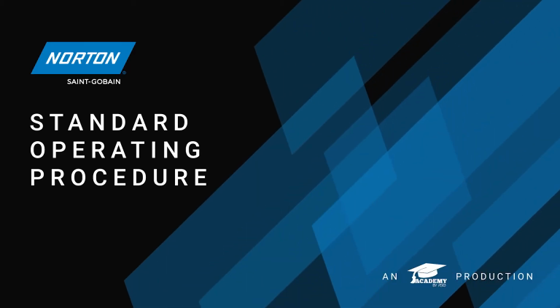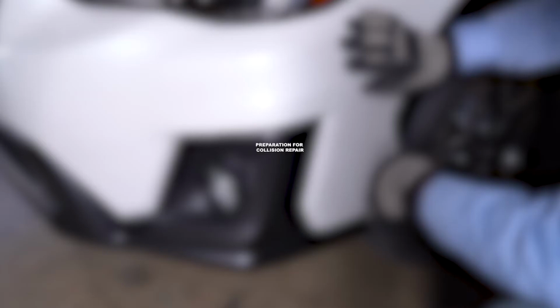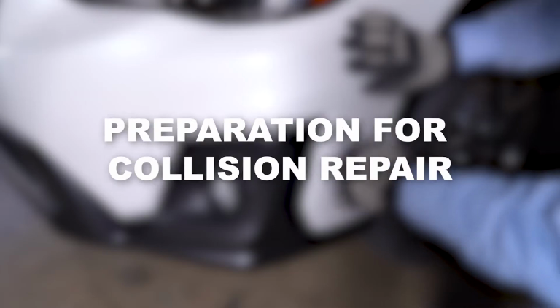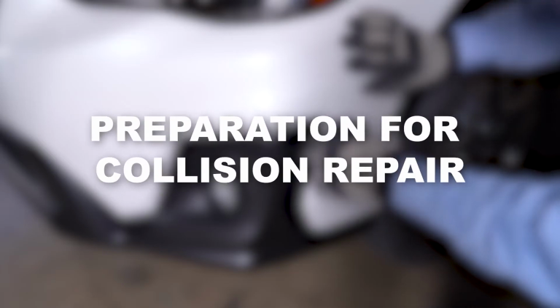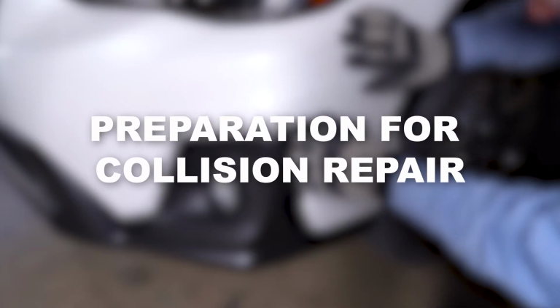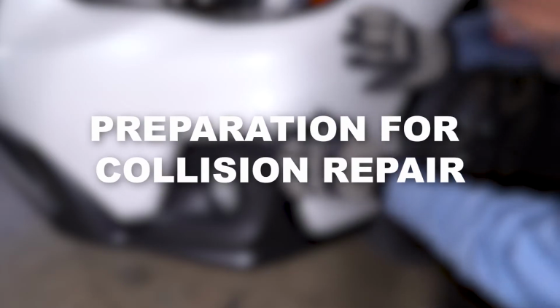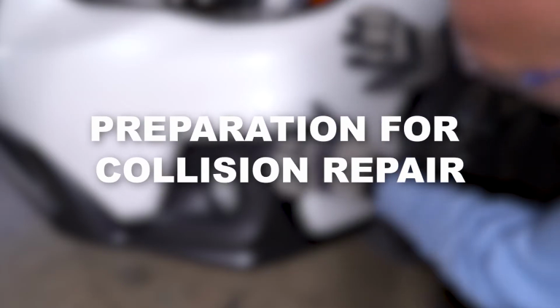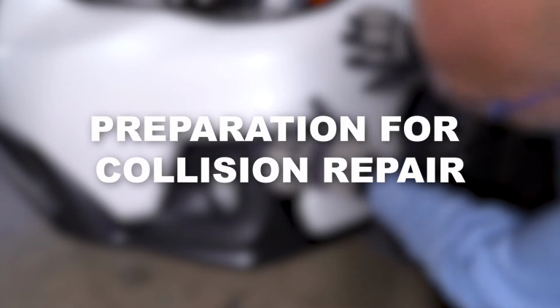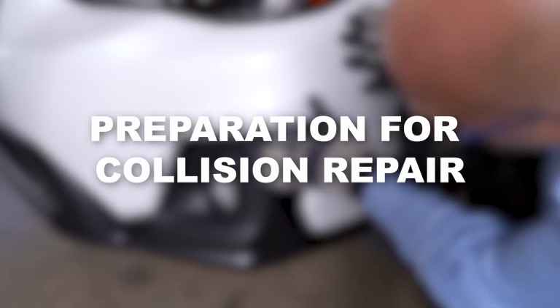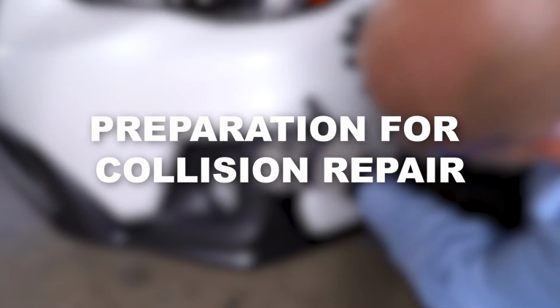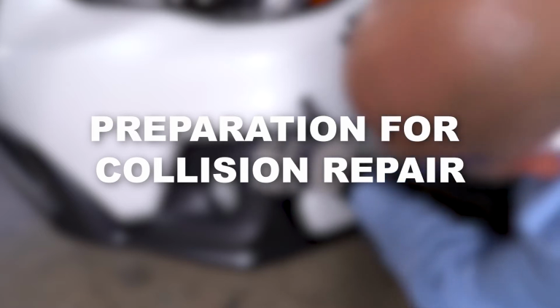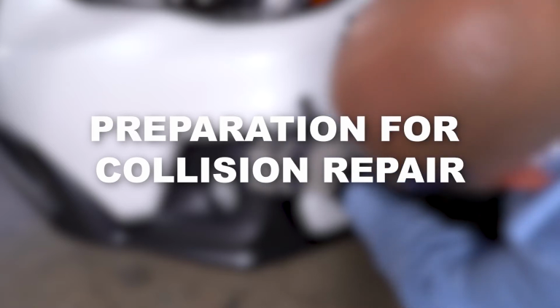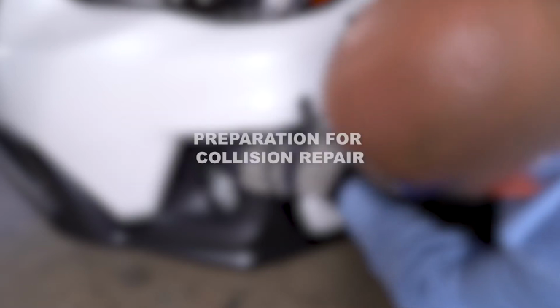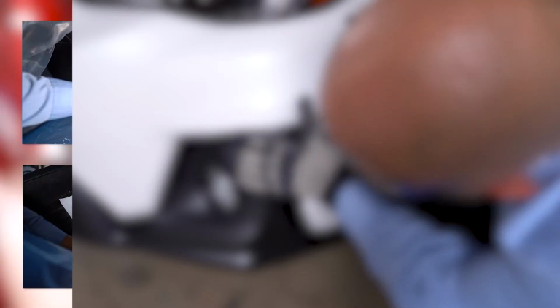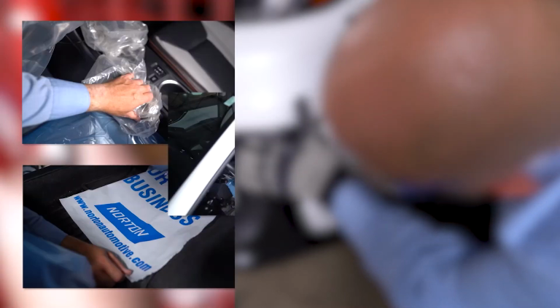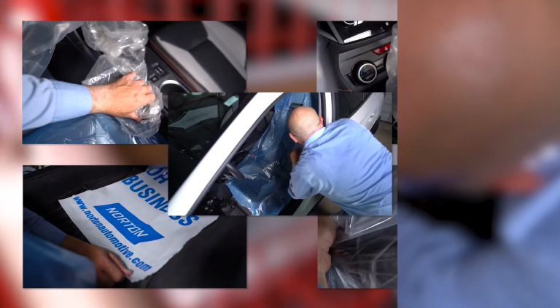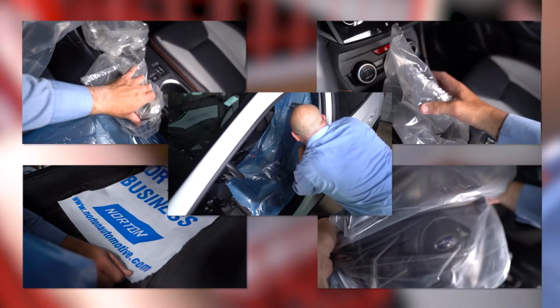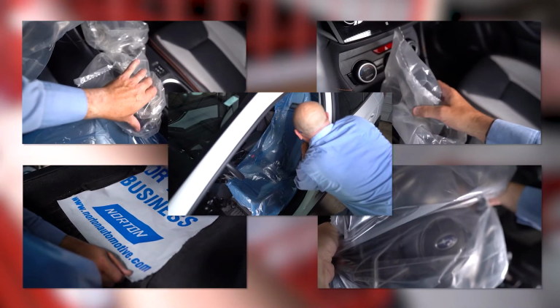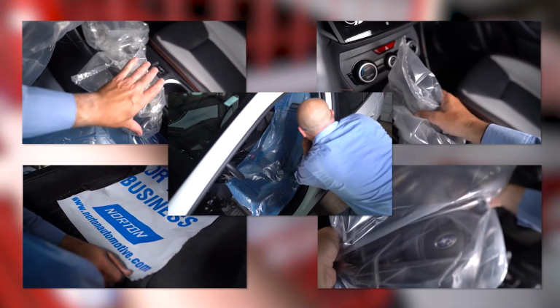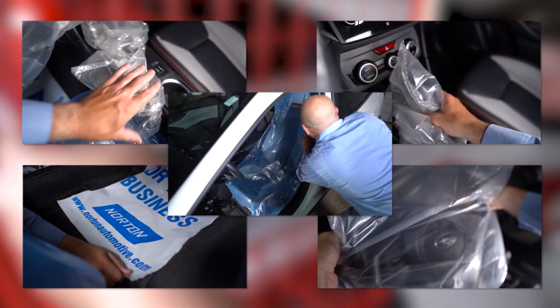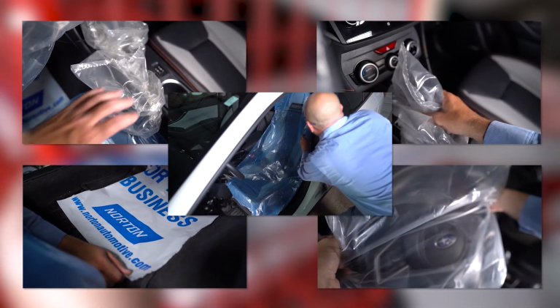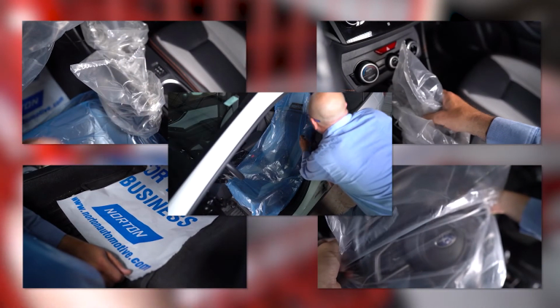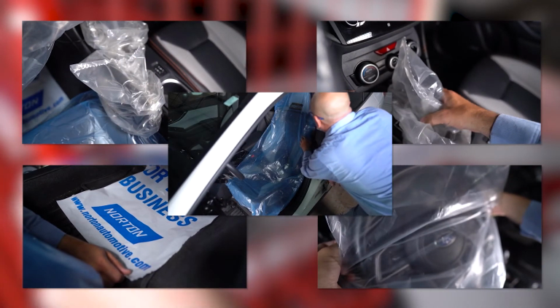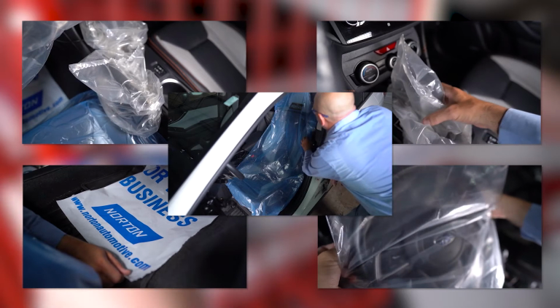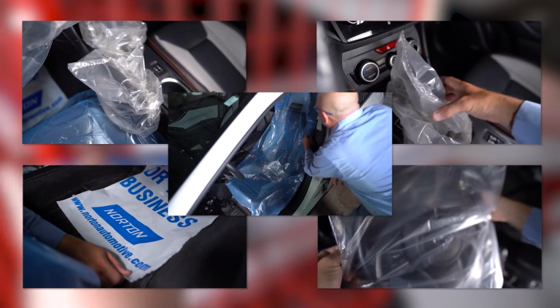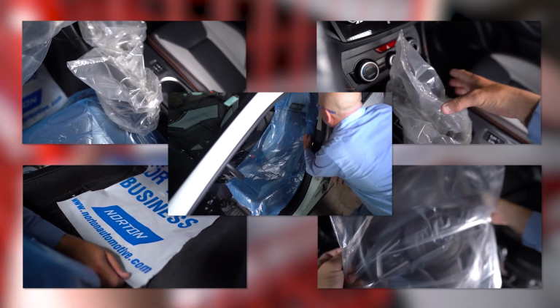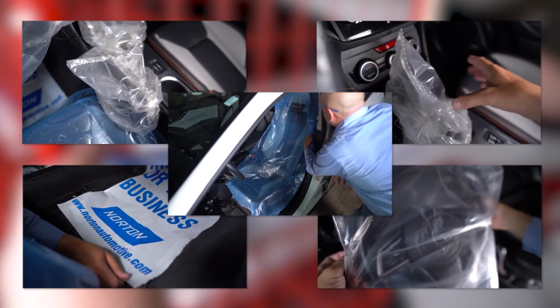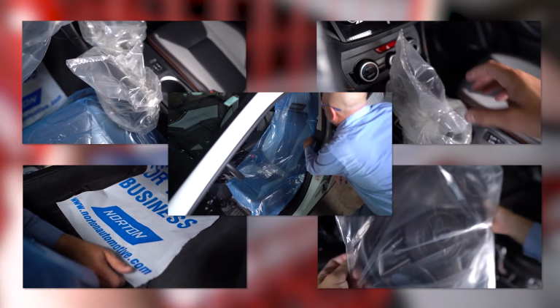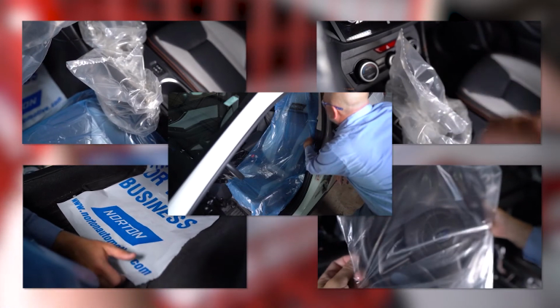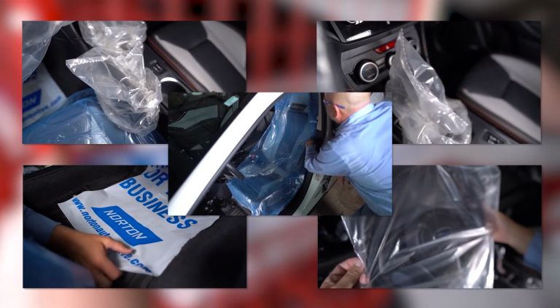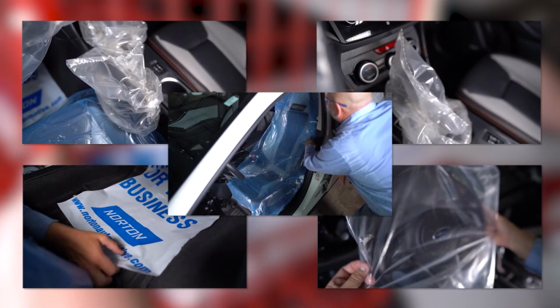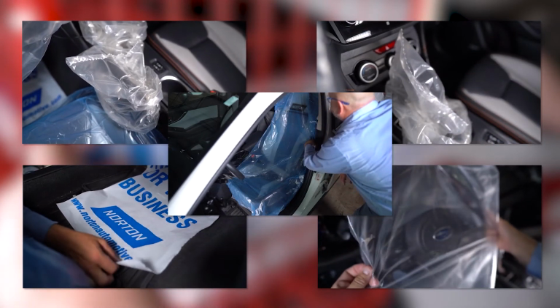Every collision repair starts with a solid repair plan developed during blueprinting. To prepare for this process, the technician must take steps to ensure the vehicle's interior is protected during check-in.